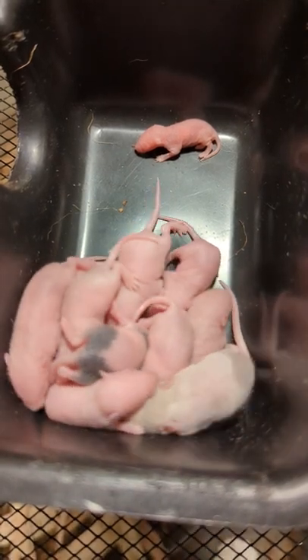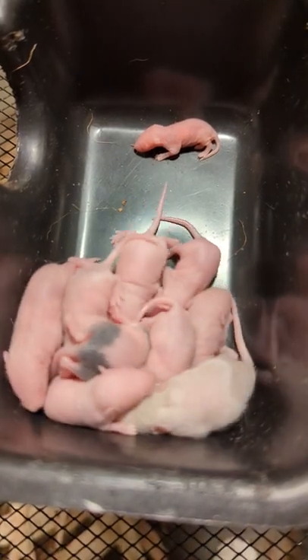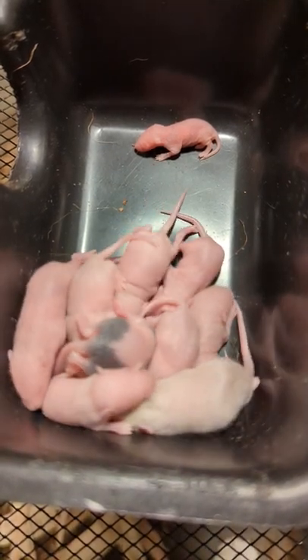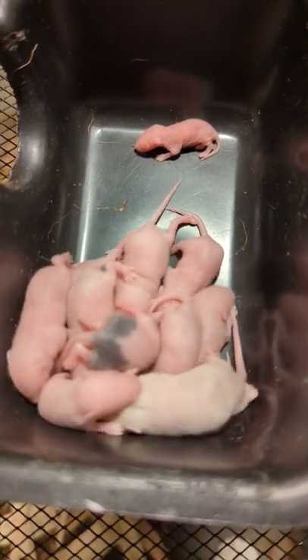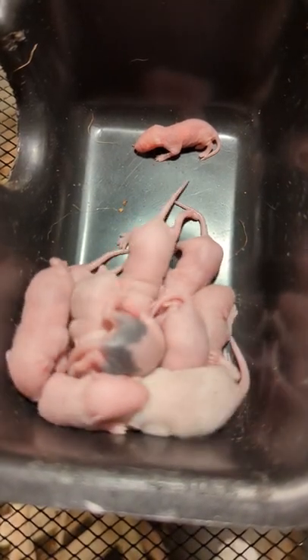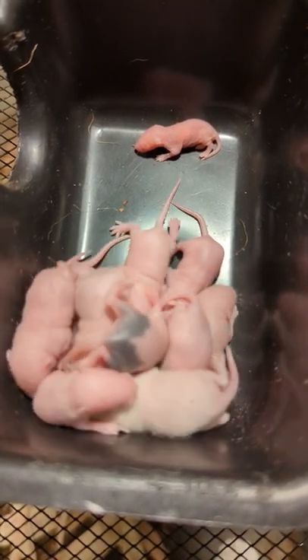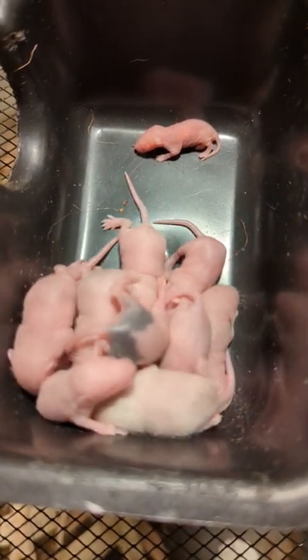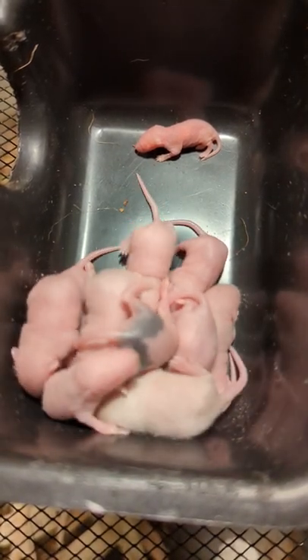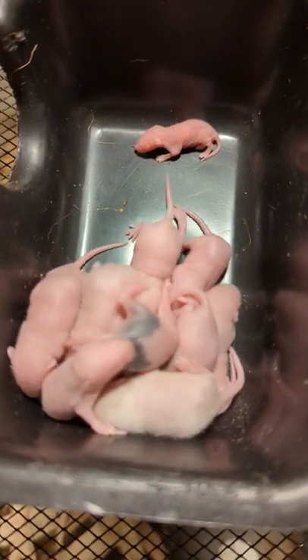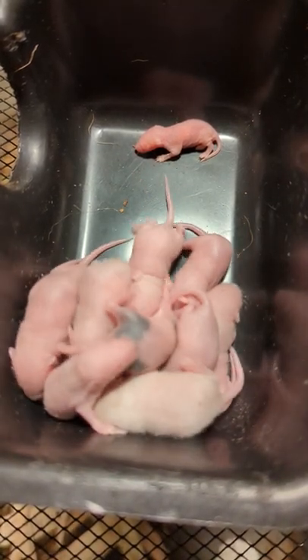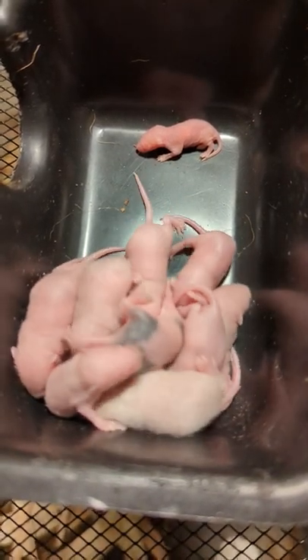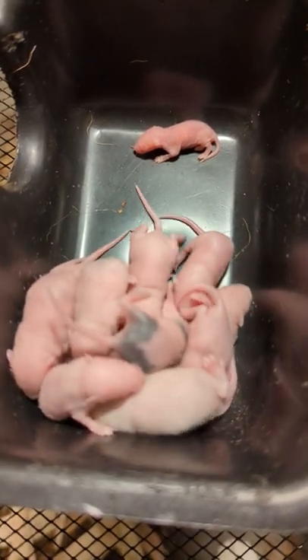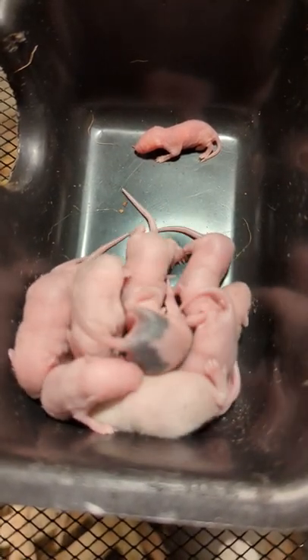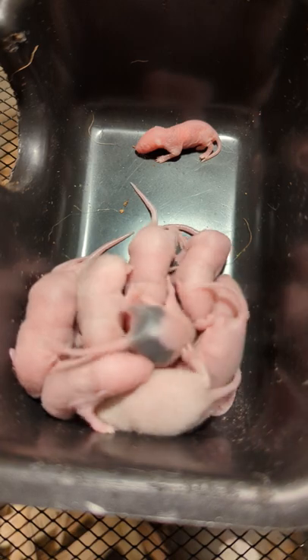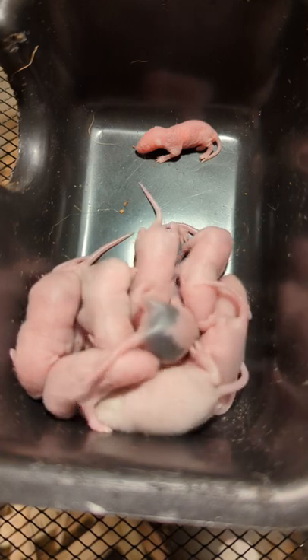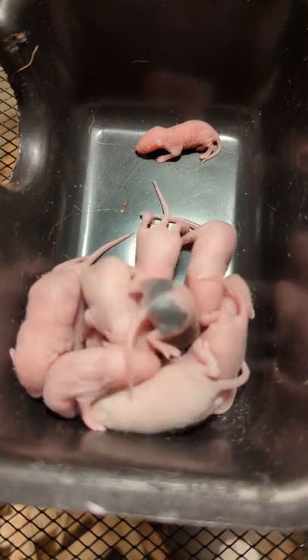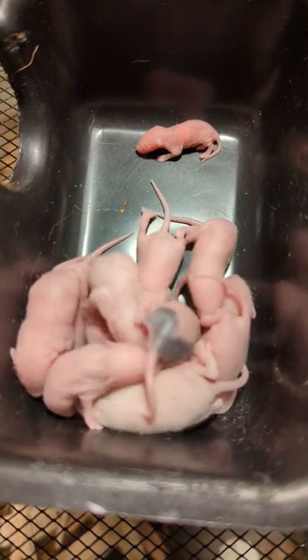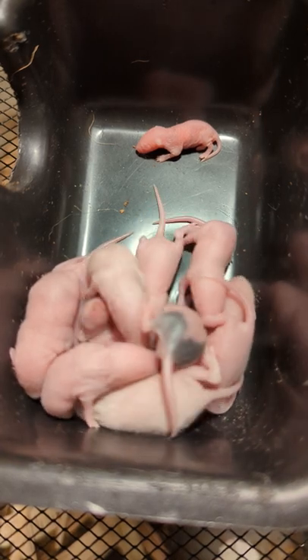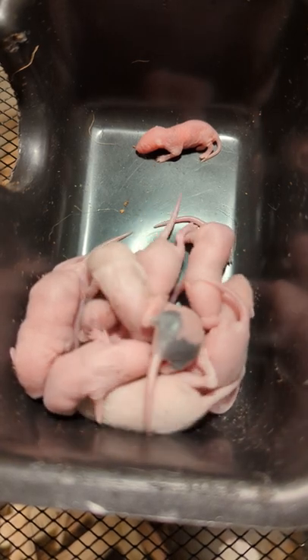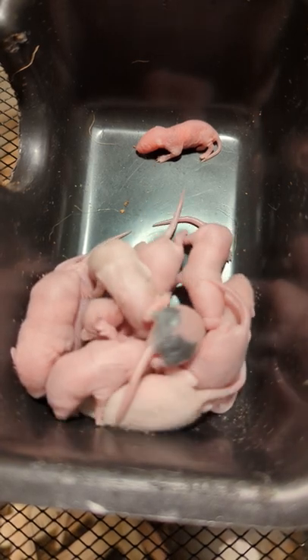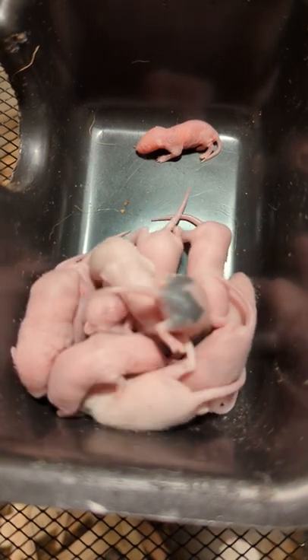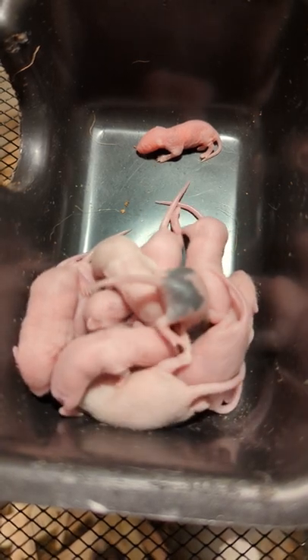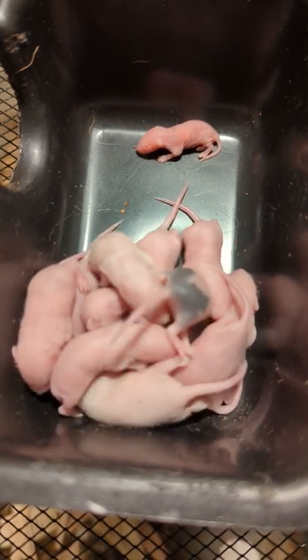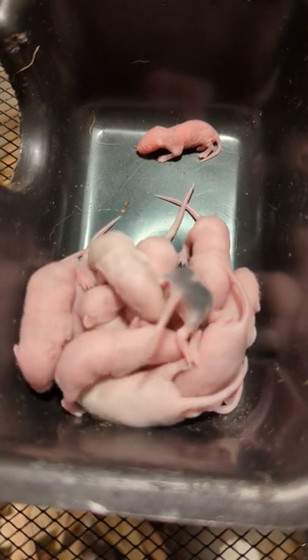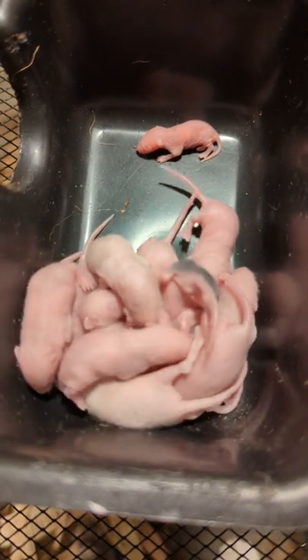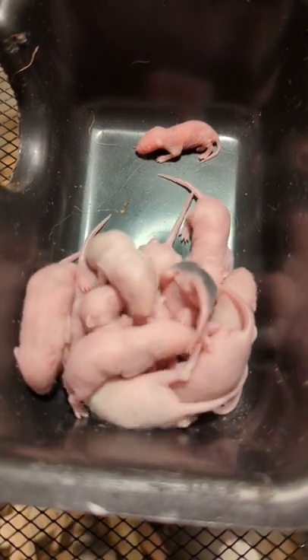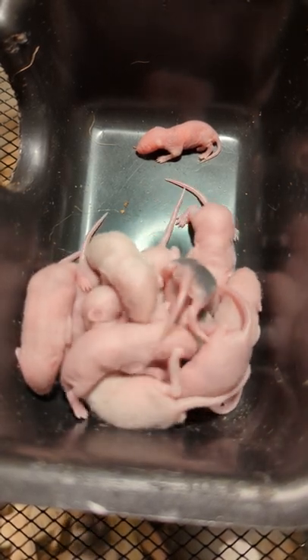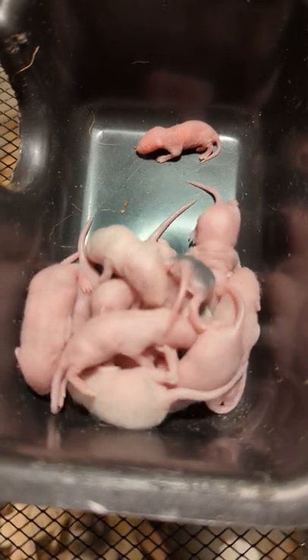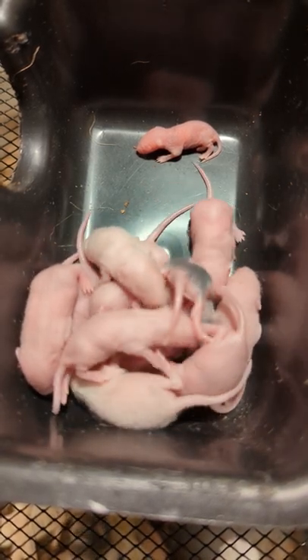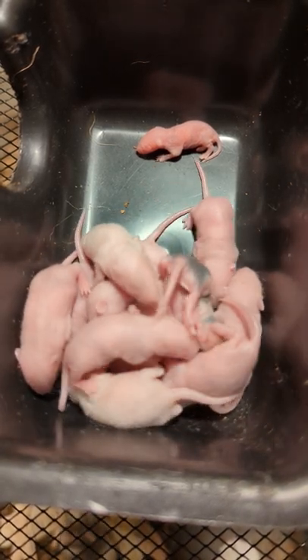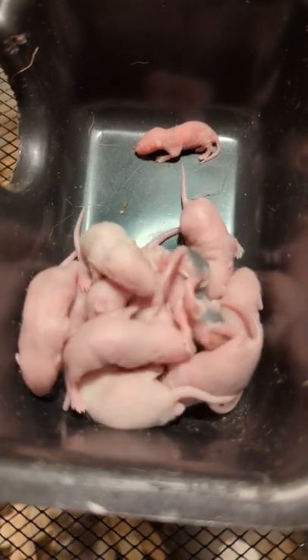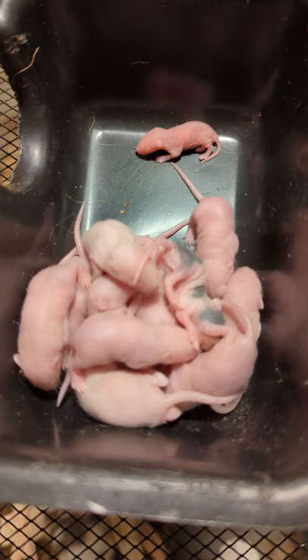So here we have two litters. There are eight babies in the younger litter, and then four babies in the older litter.